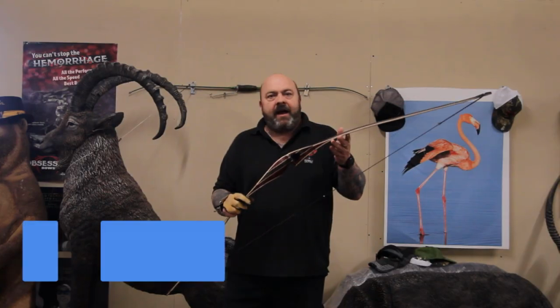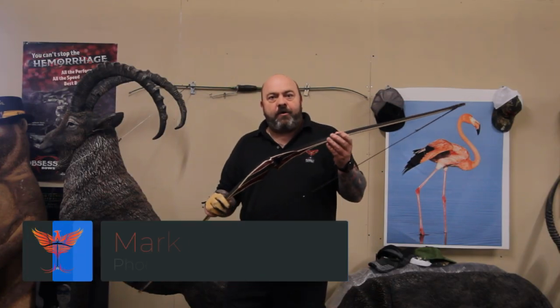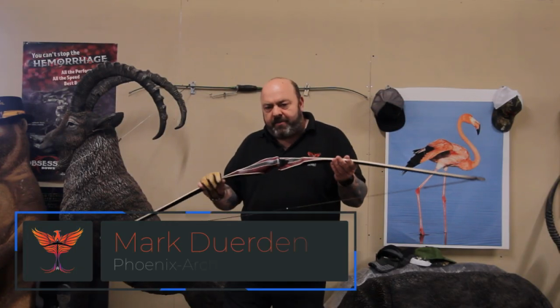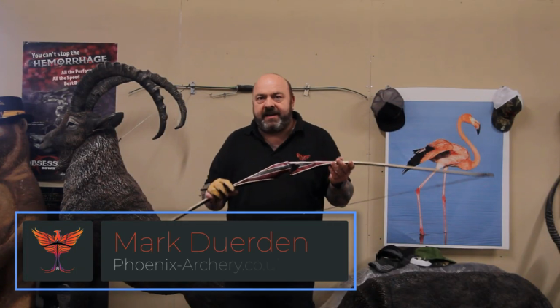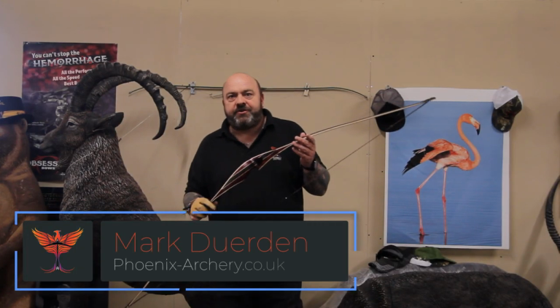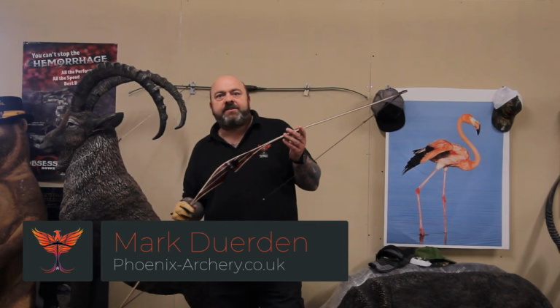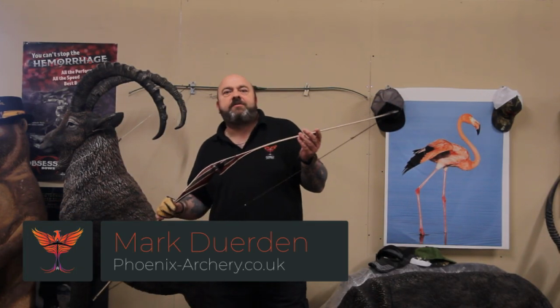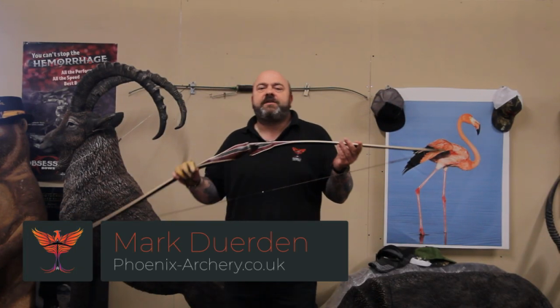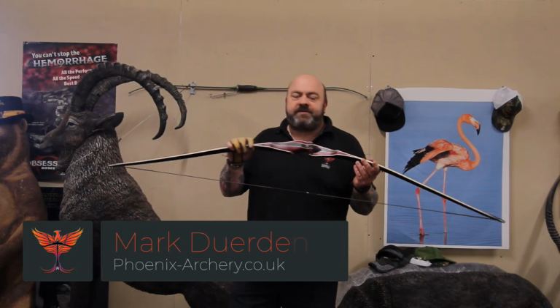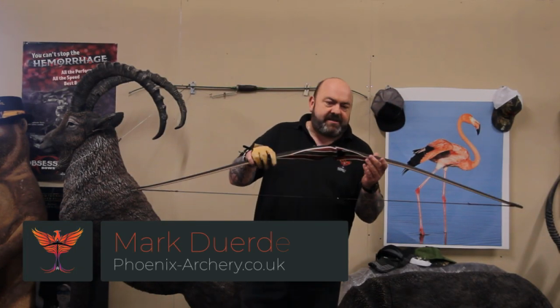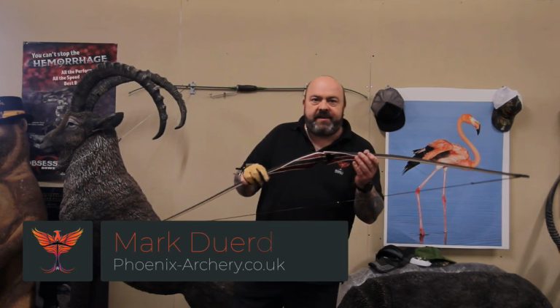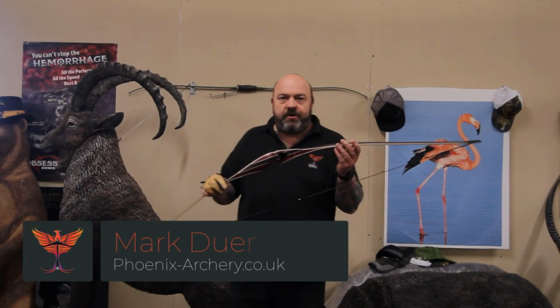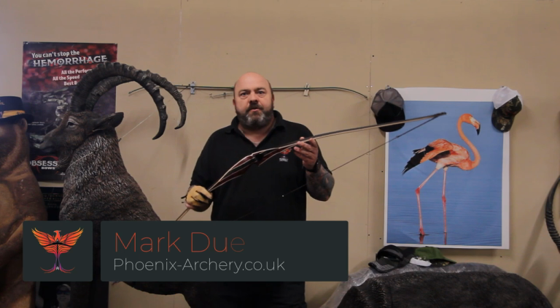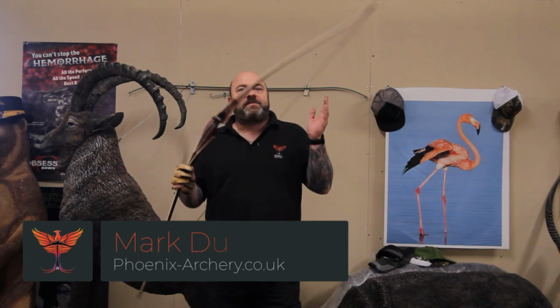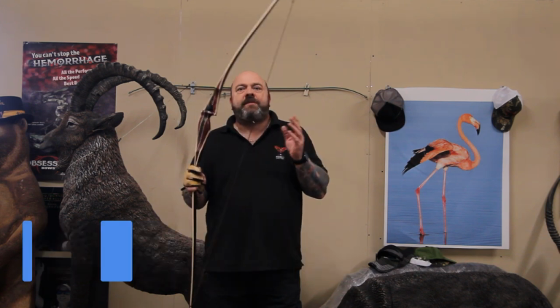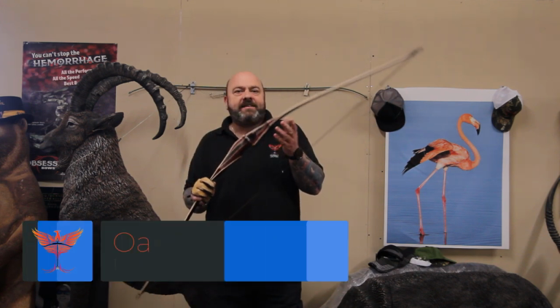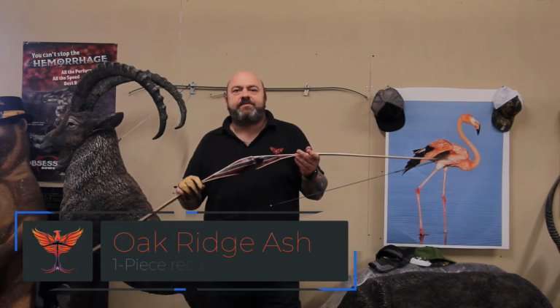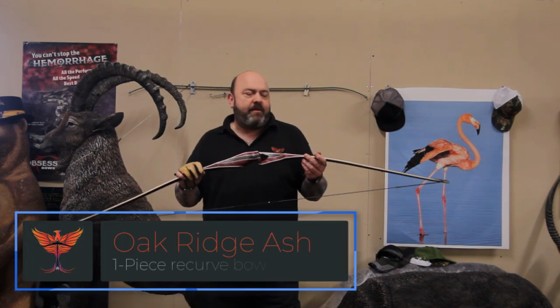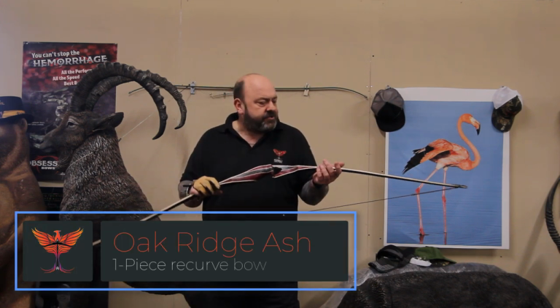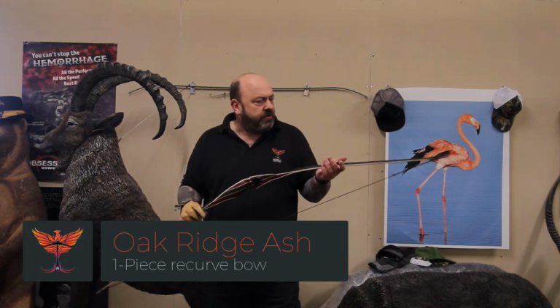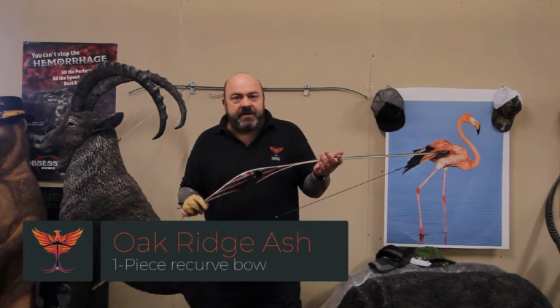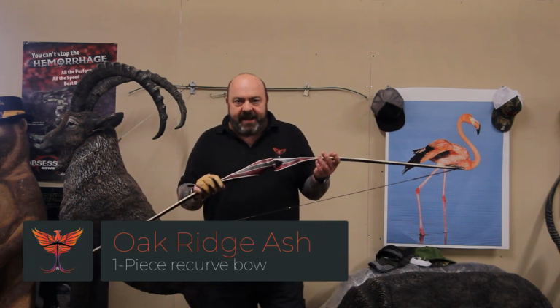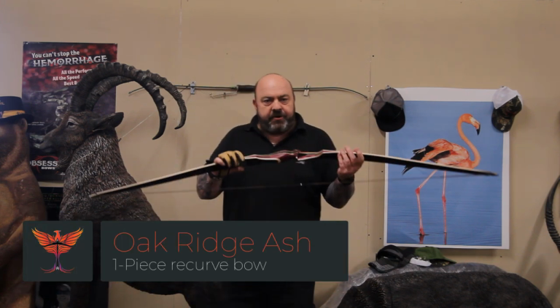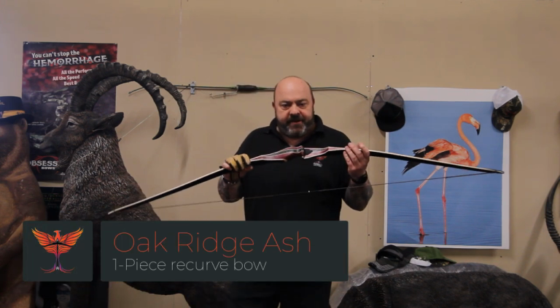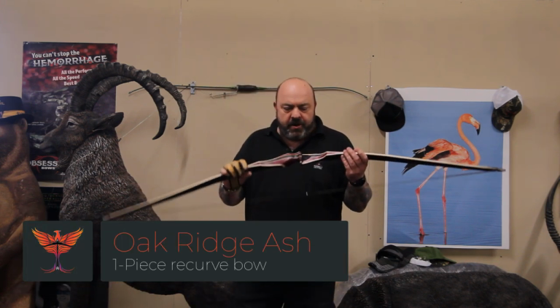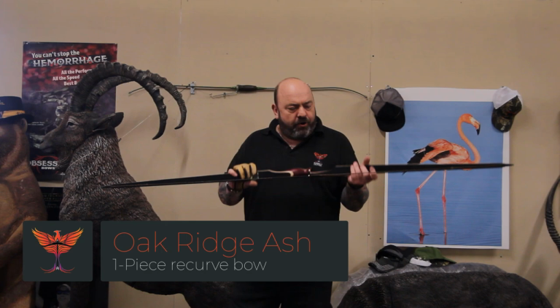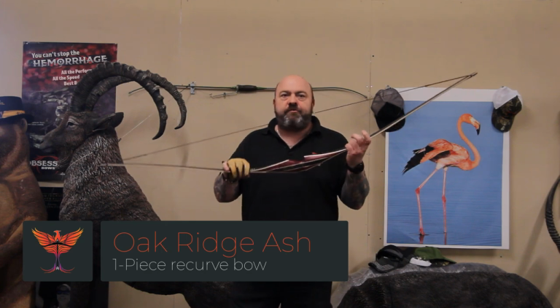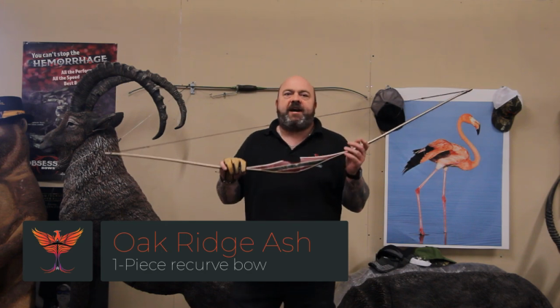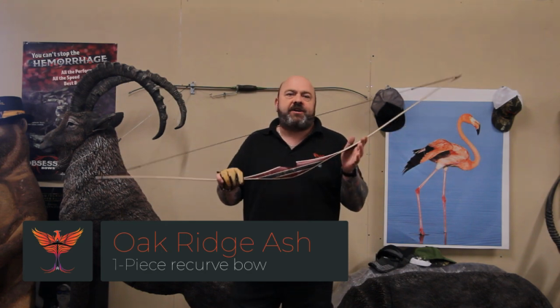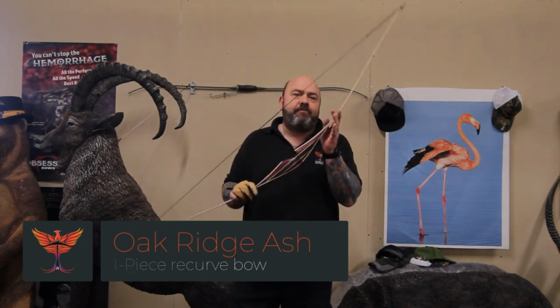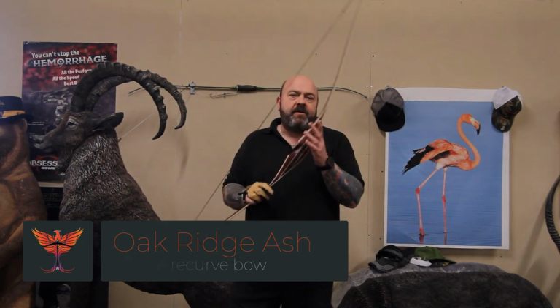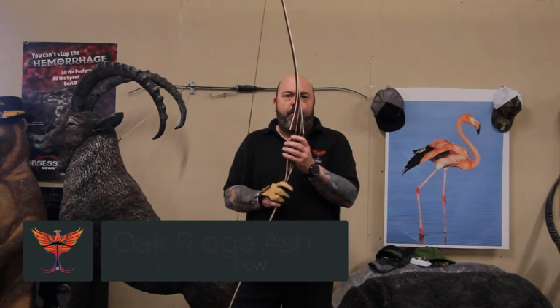Hello and welcome back to Phoenix Archery. It's been so long since we've done a video — this Covid-19 situation has been quite a bit of a struggle. Today we're going to review the Oak Ridge Ash Hybrid bow.